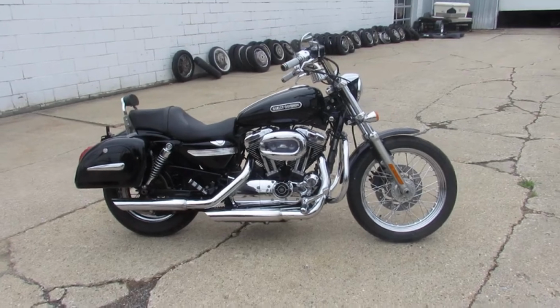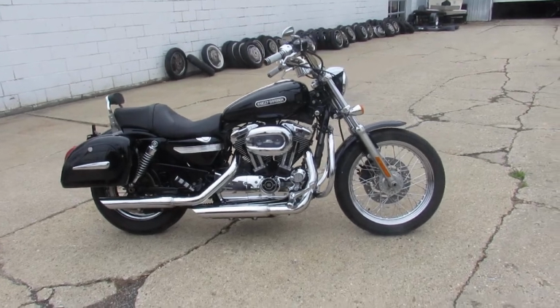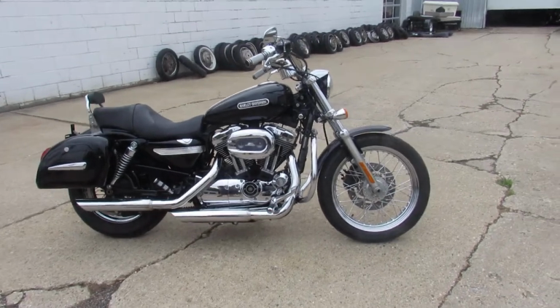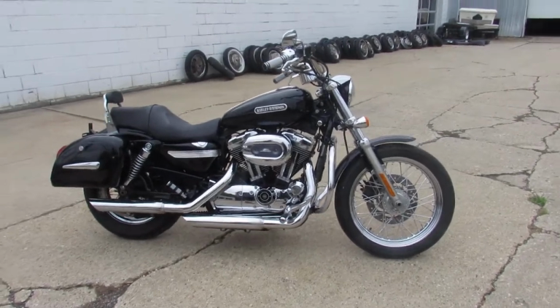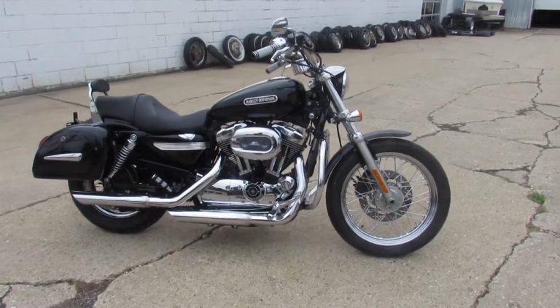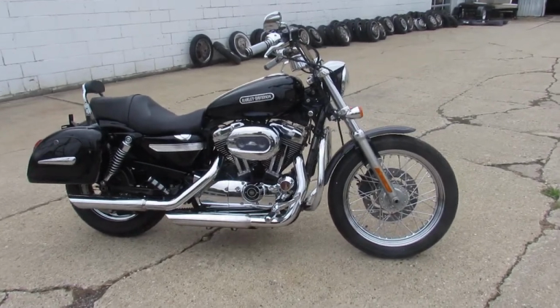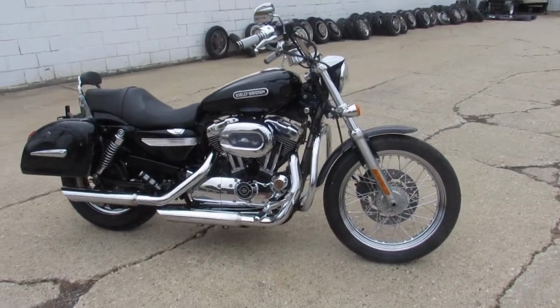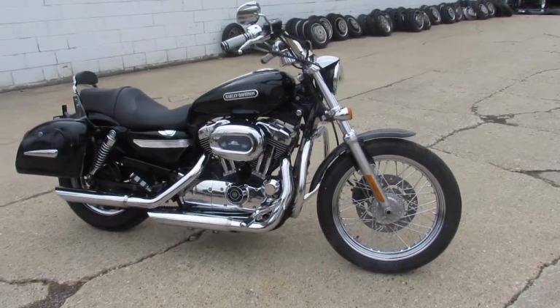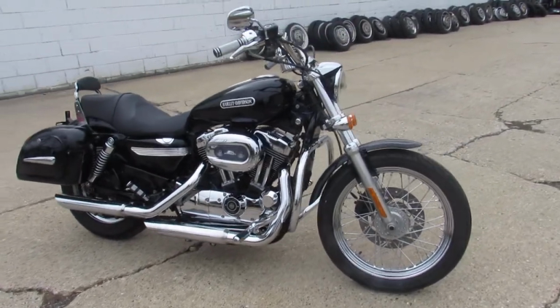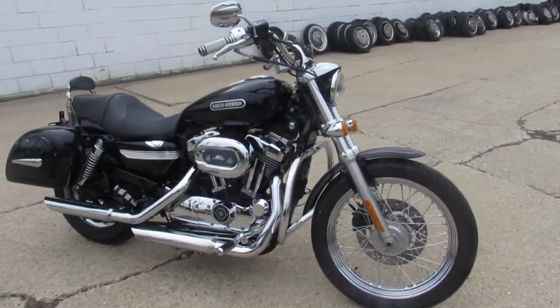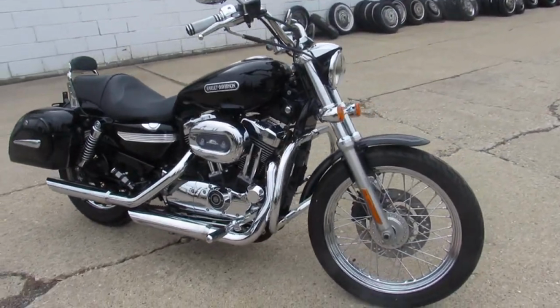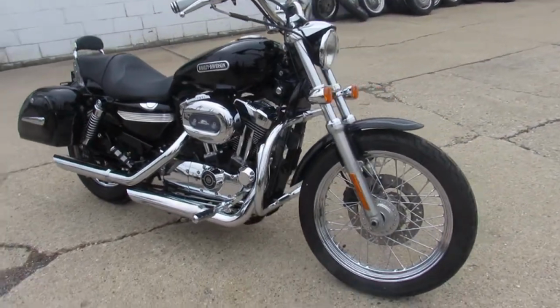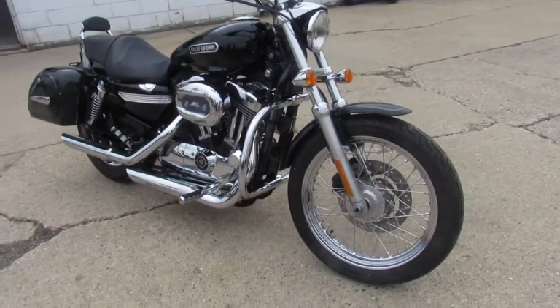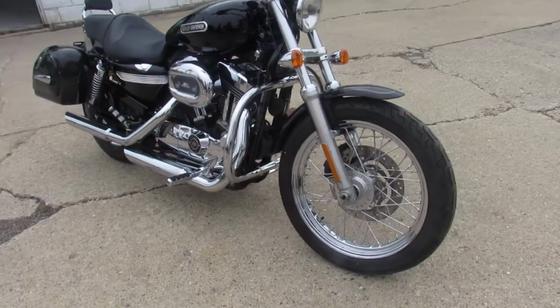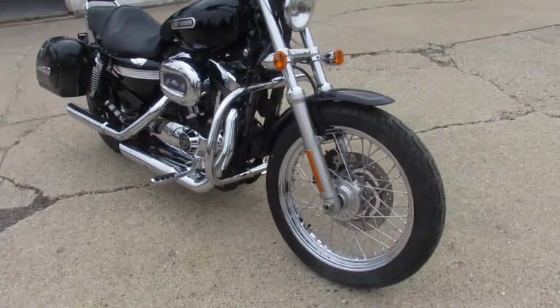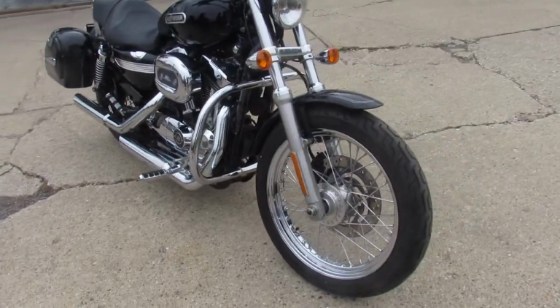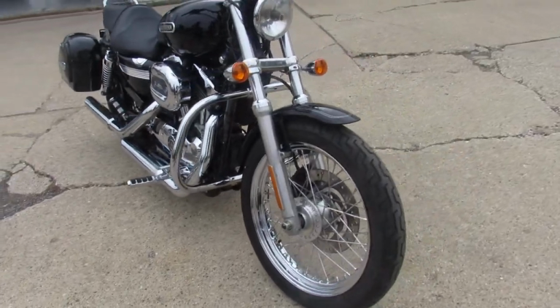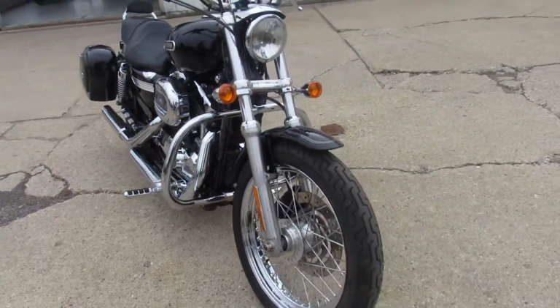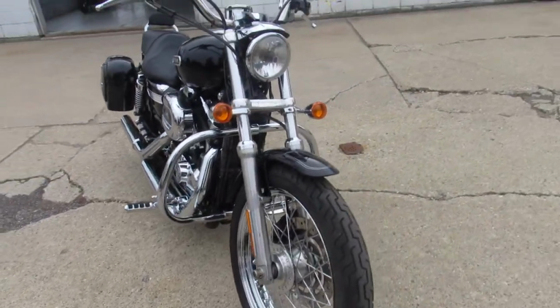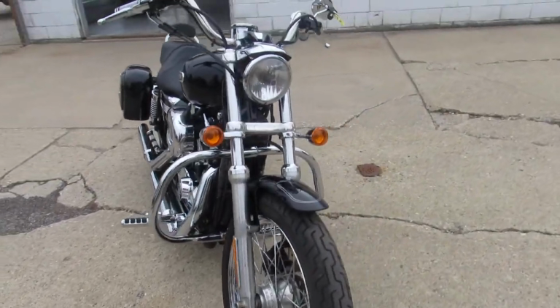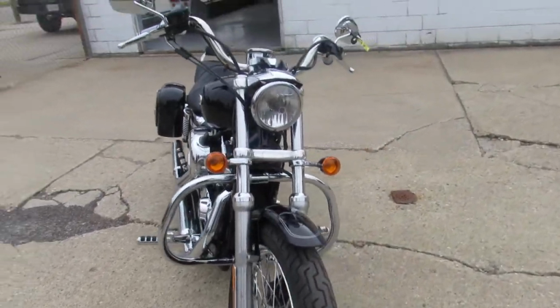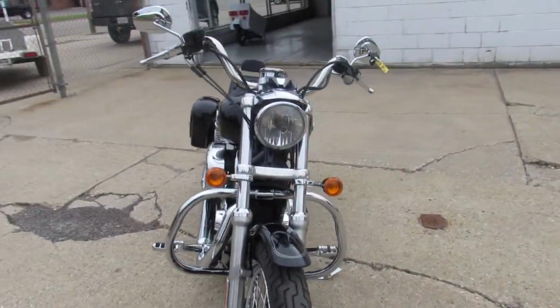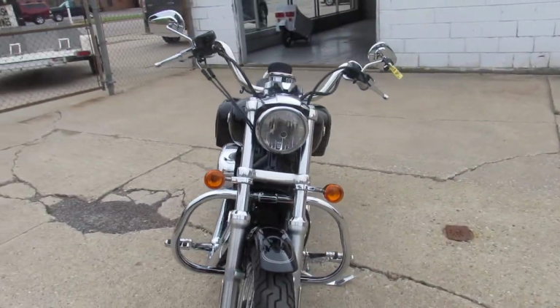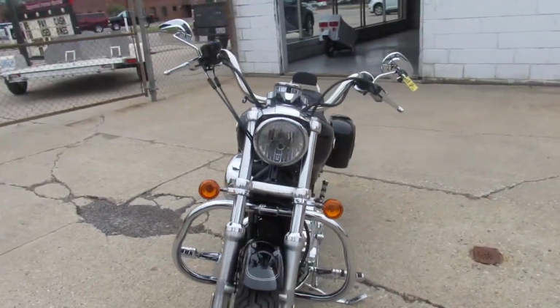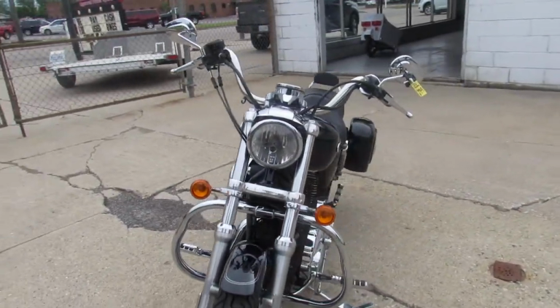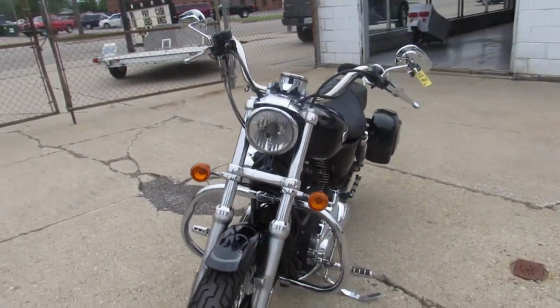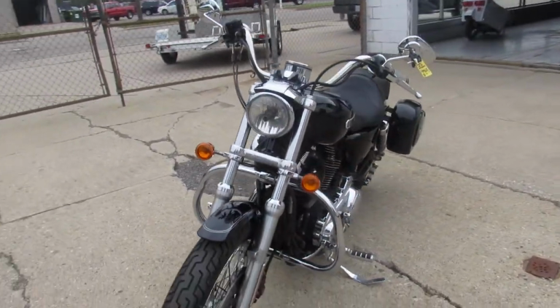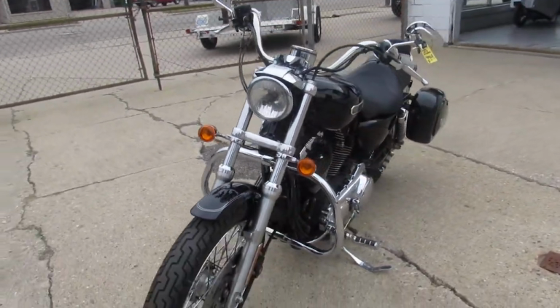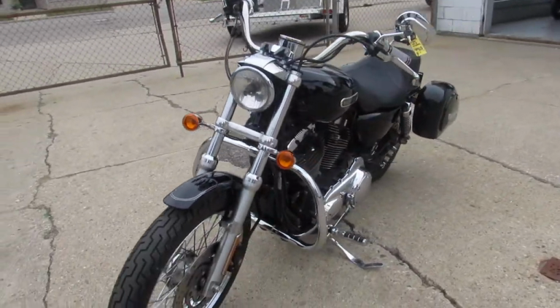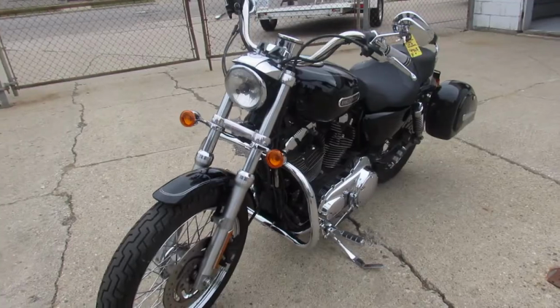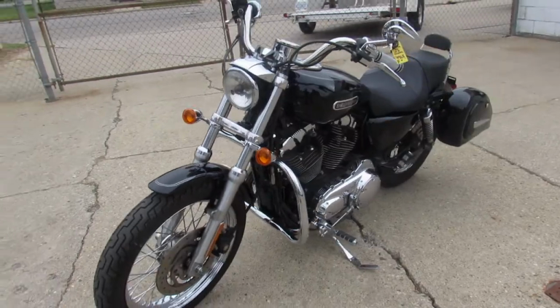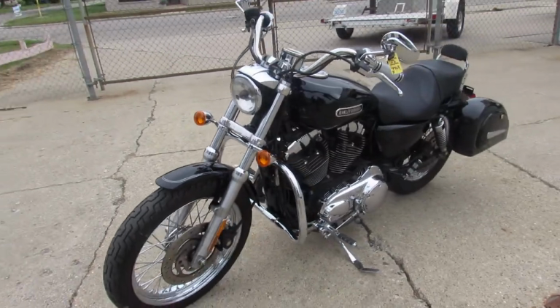Hey guys, ApprovalPowersports.com here doing some videos on some Harleys we just got in. Check out this 2008 Sportster 1200 for sale with all the extras. Vivid Gloss Black paint shines new.